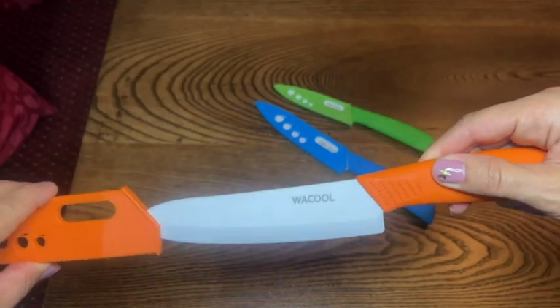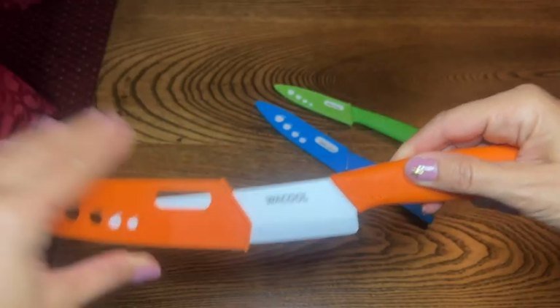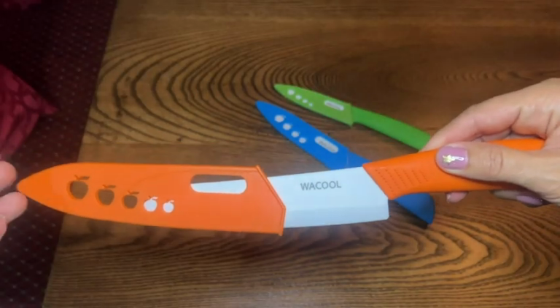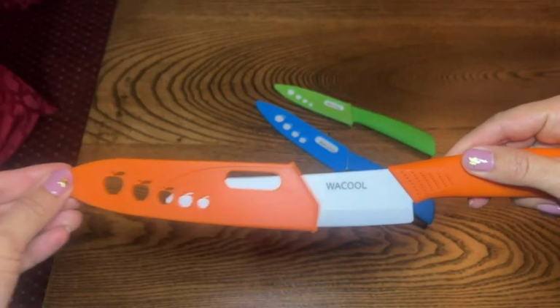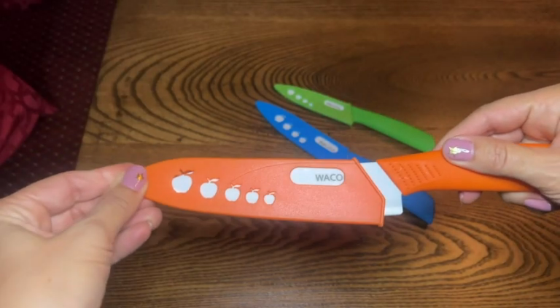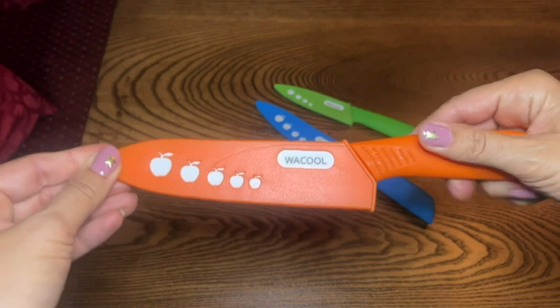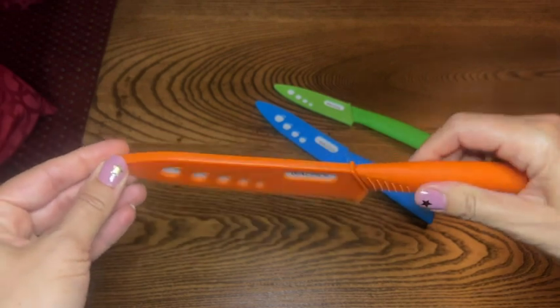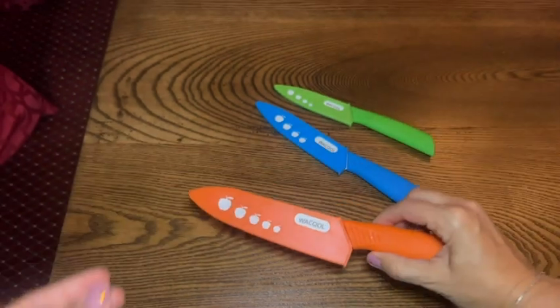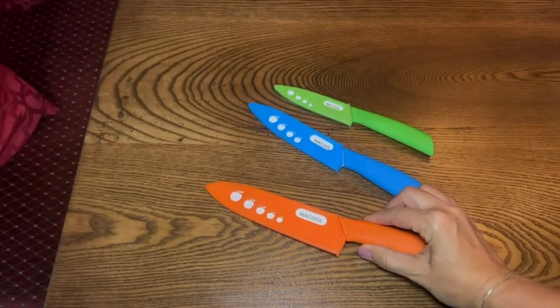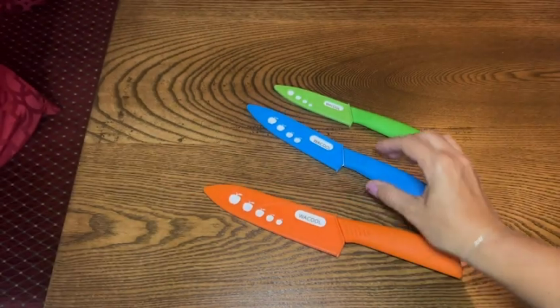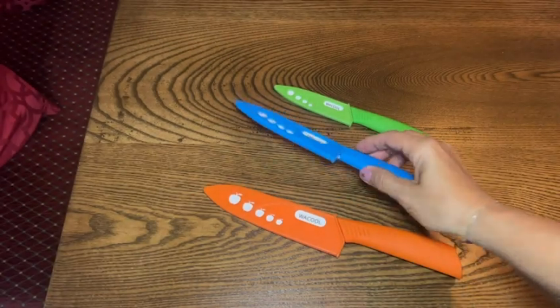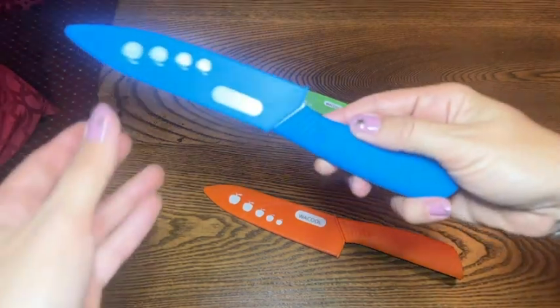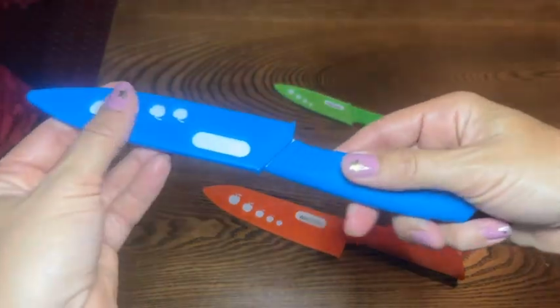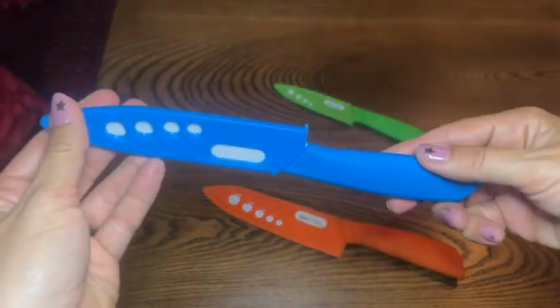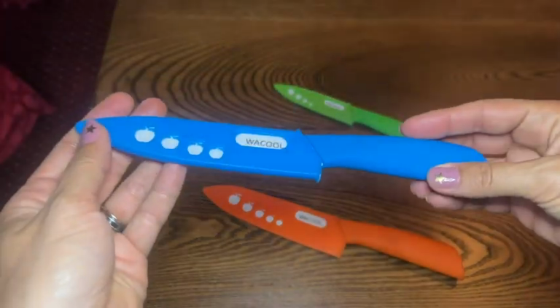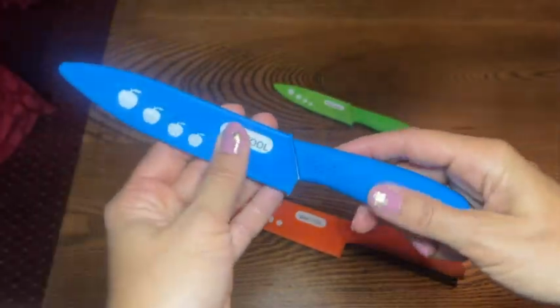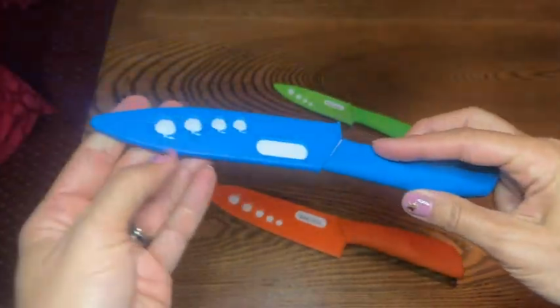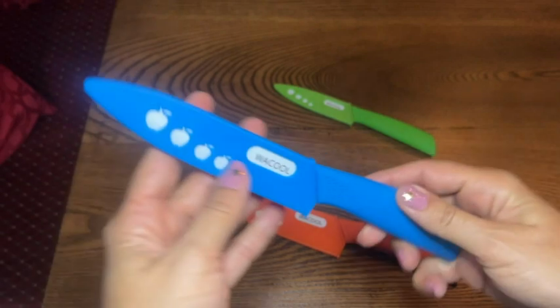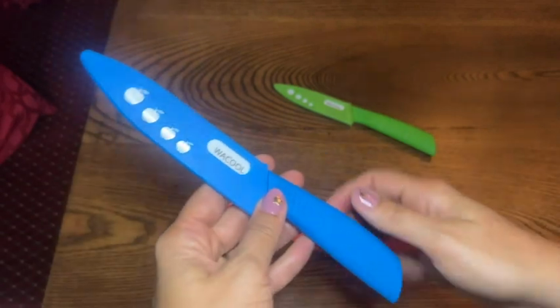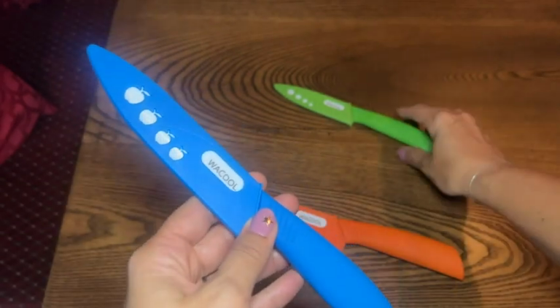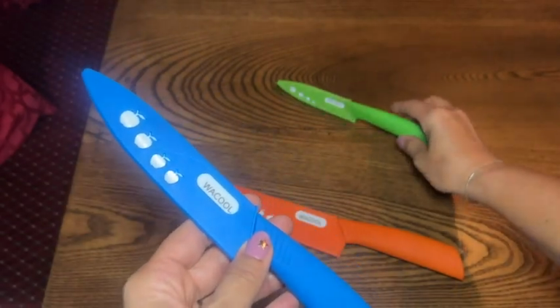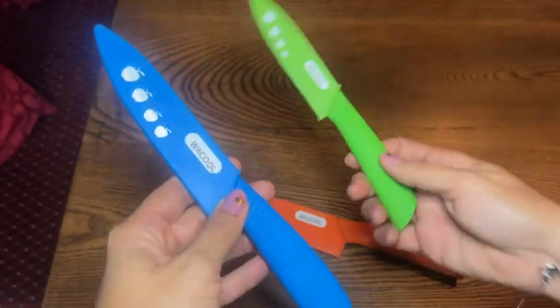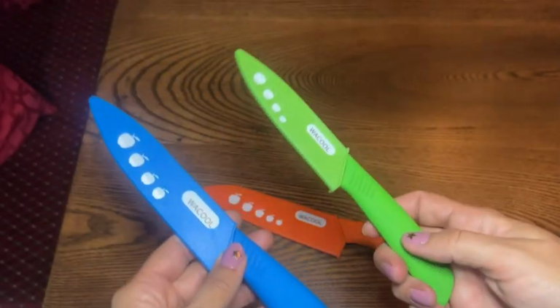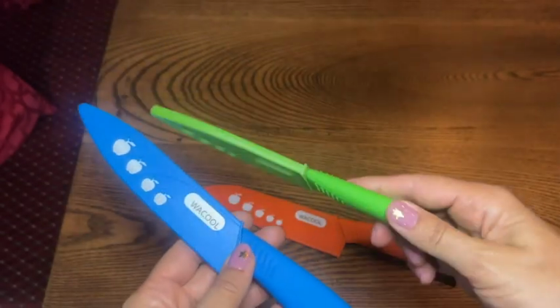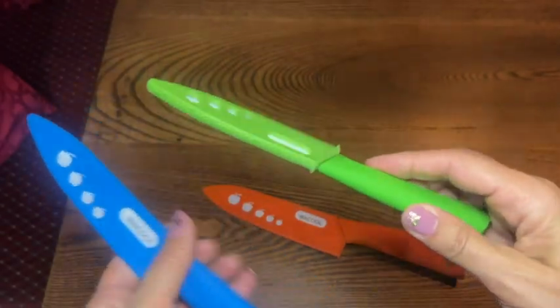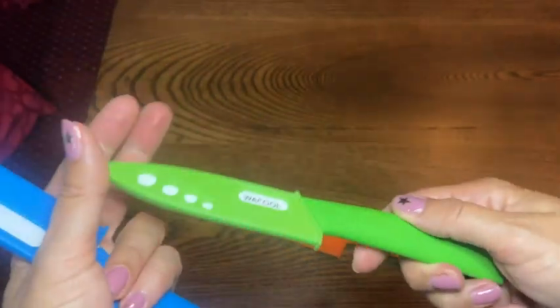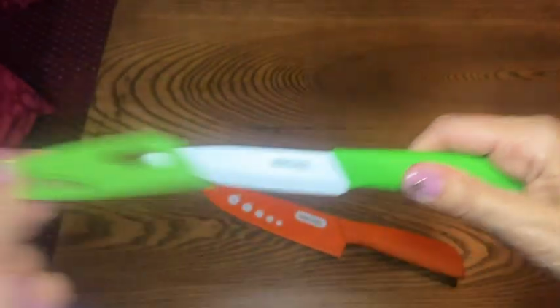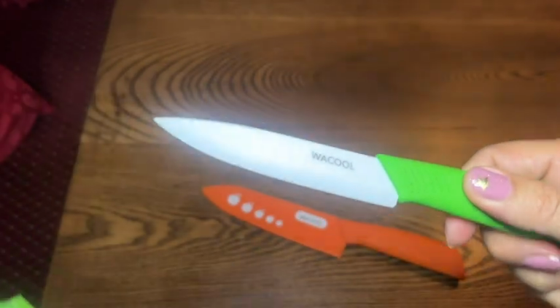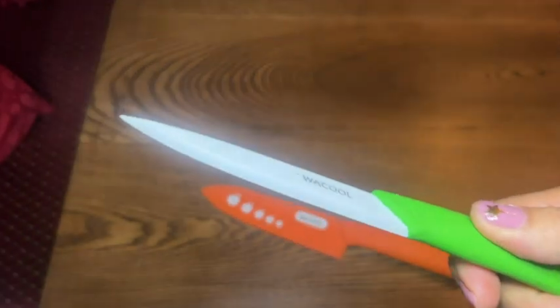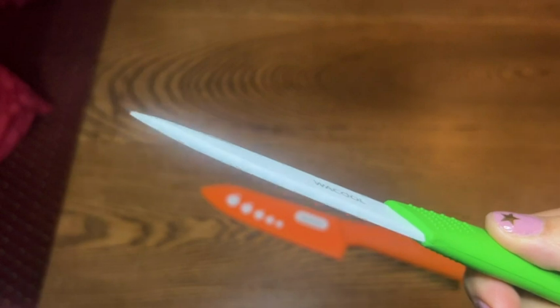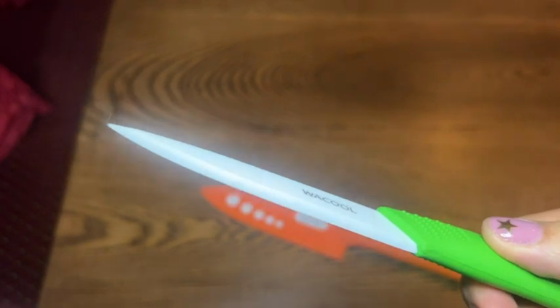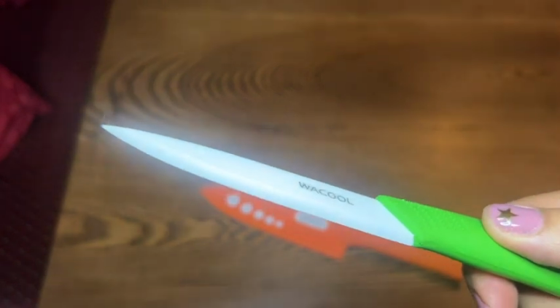I love the fact that this set comes with a six-inch chef's knife, a five-inch utility knife, and a four-inch paring knife. That basically covers everything that I need to do in my everyday kitchen cutting and slicing and dicing.